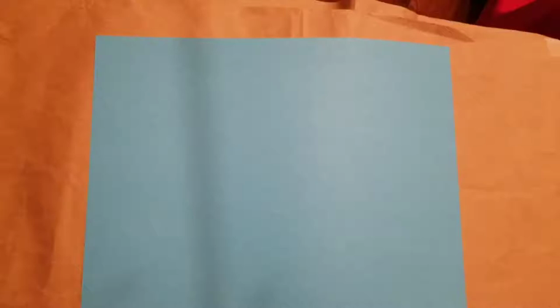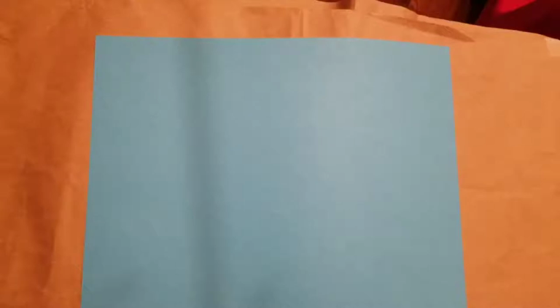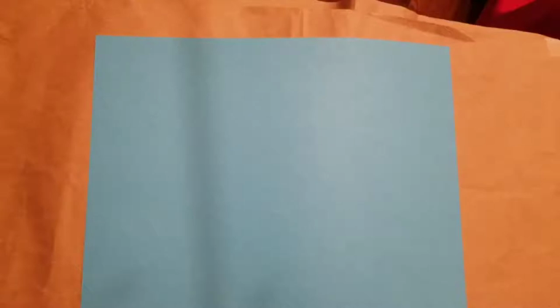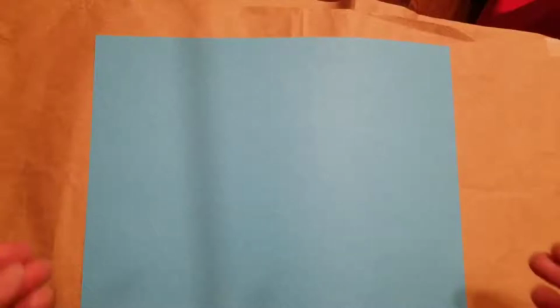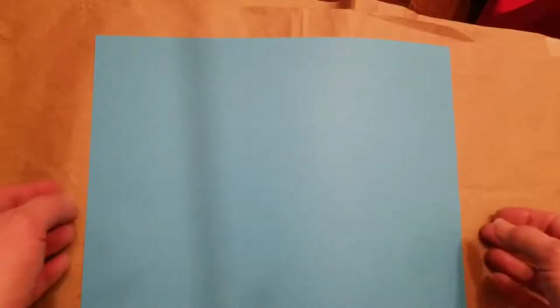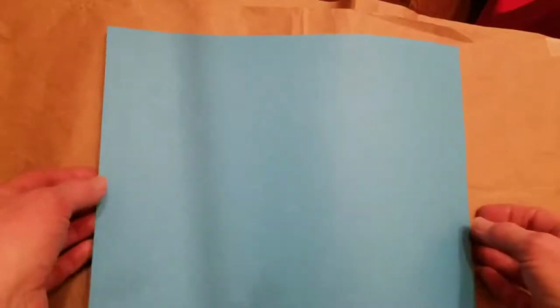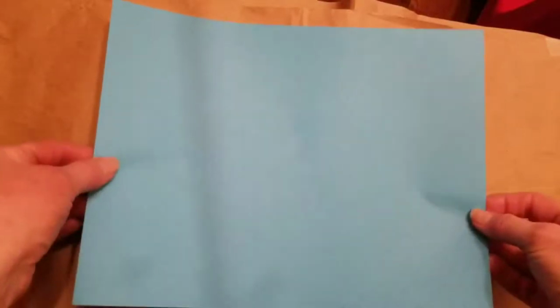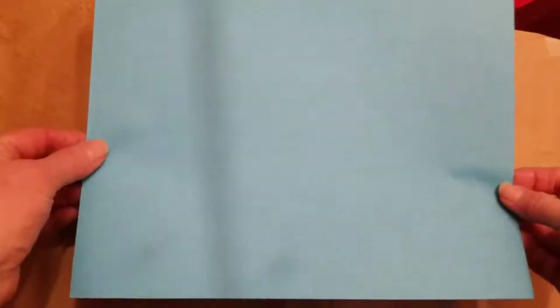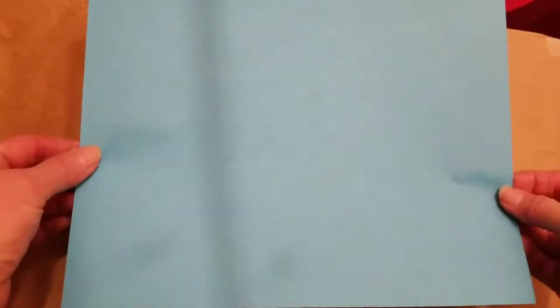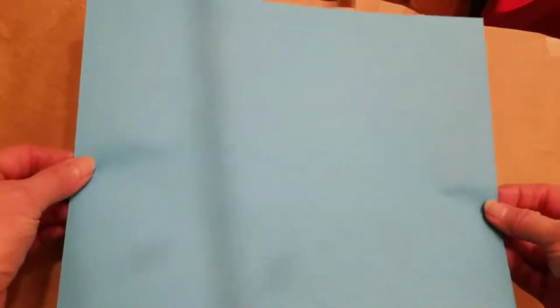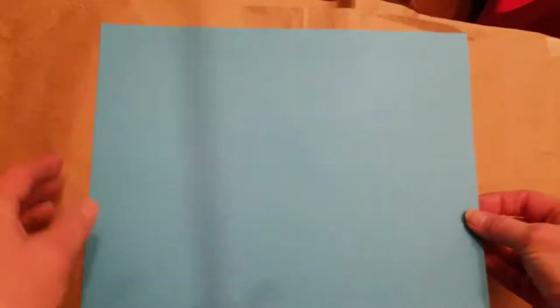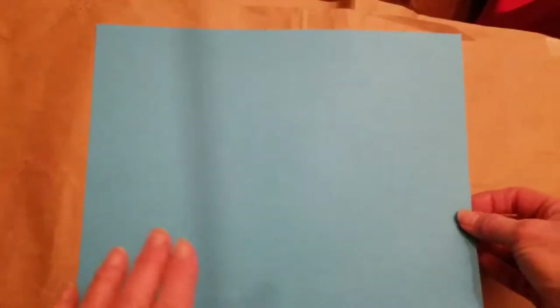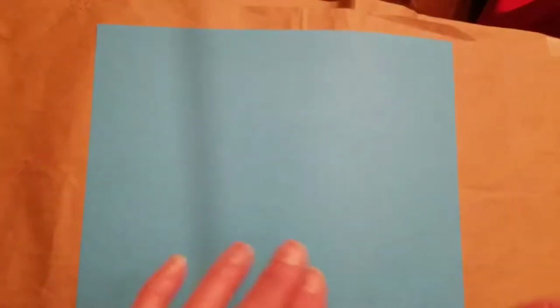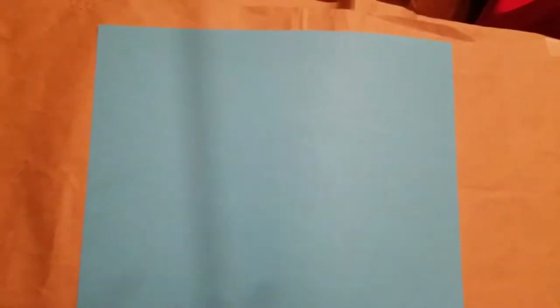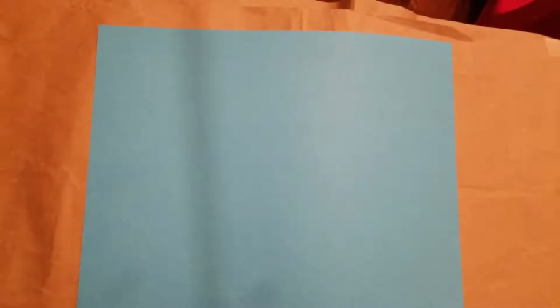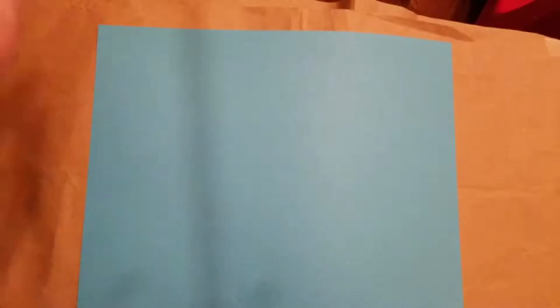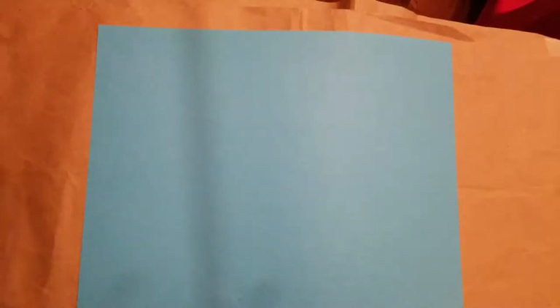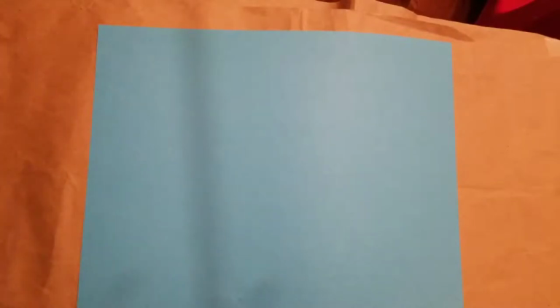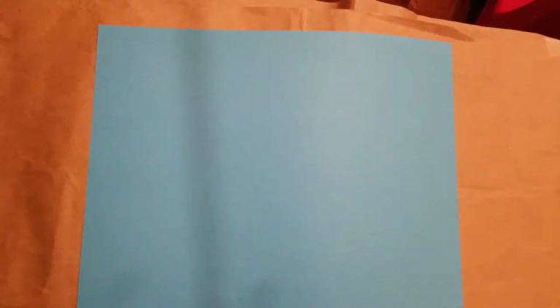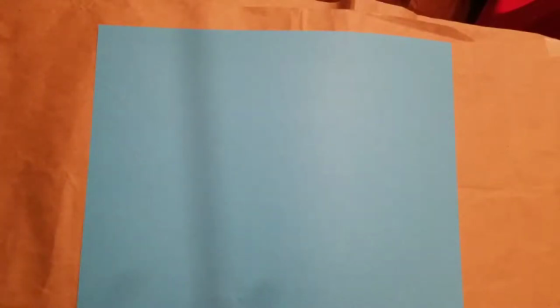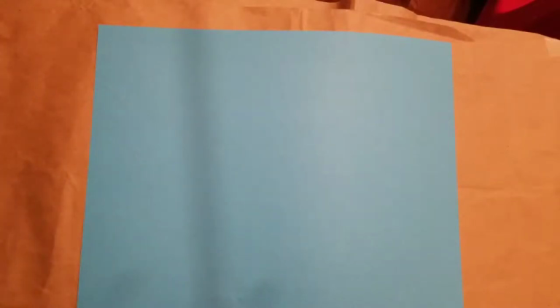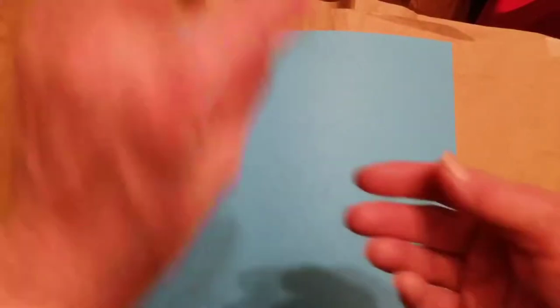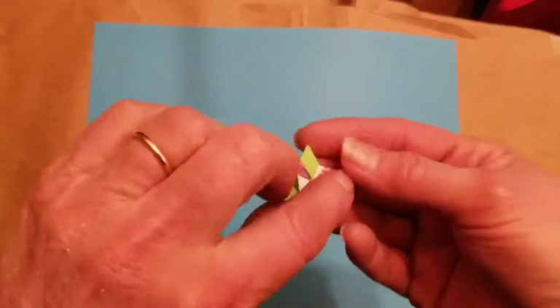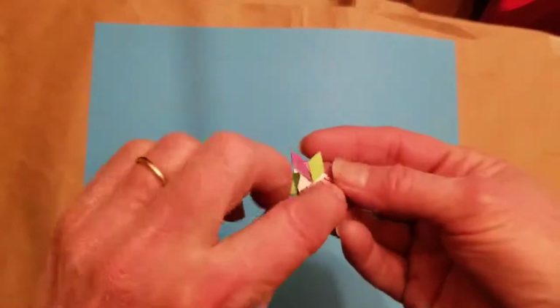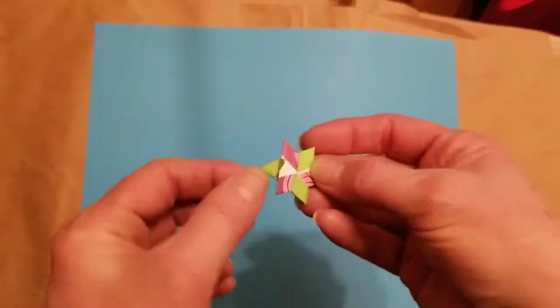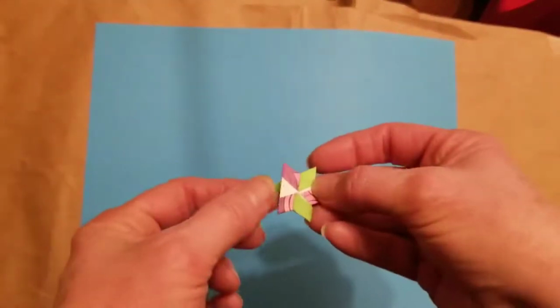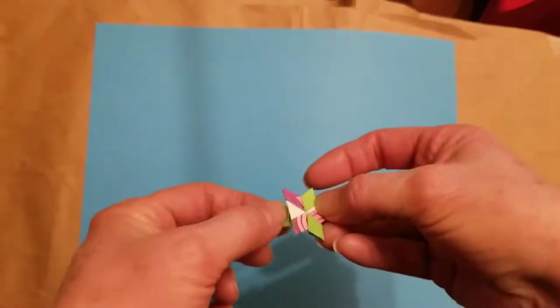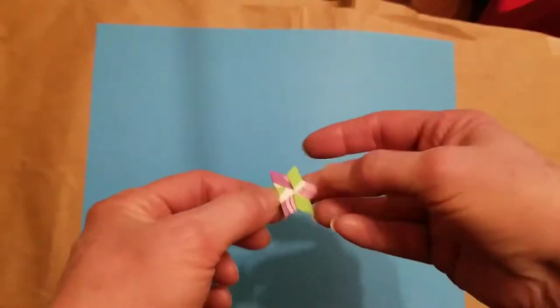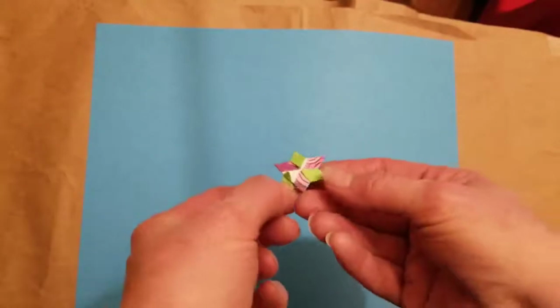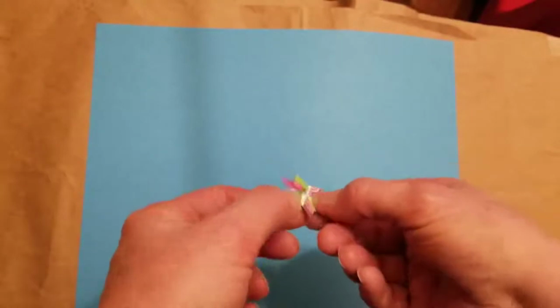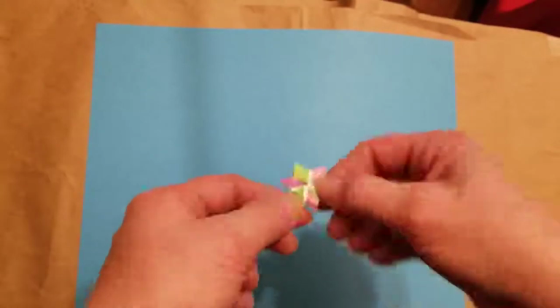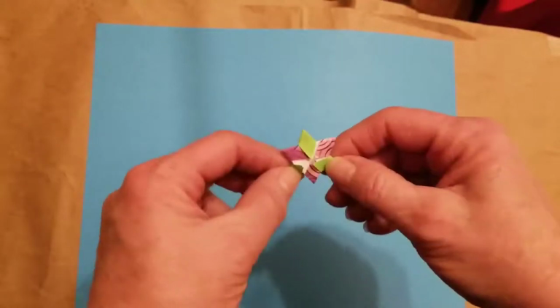Hello. Today we'd like to try a new craft. We're going to make some little three-pointed stars. They're going to look kind of like this when we're finished, except maybe a little bit bigger.